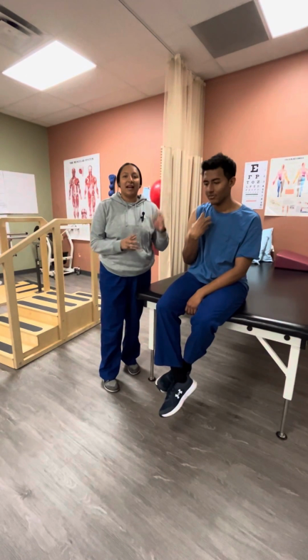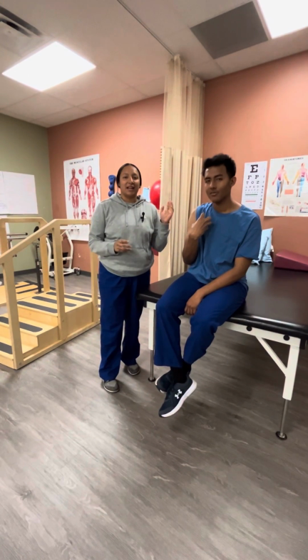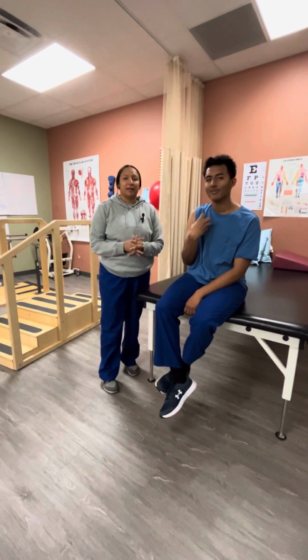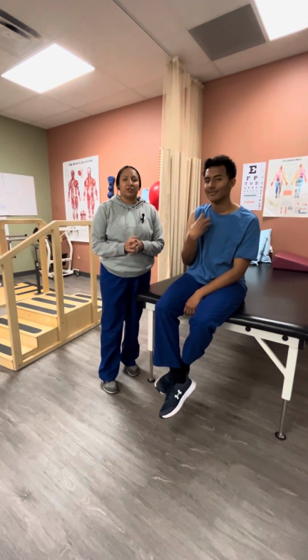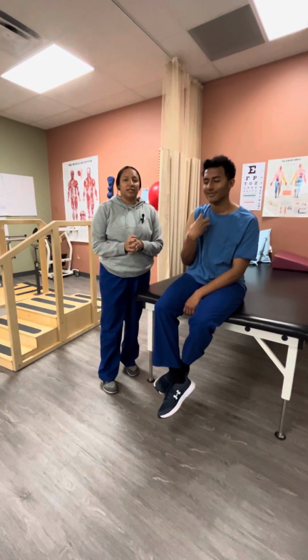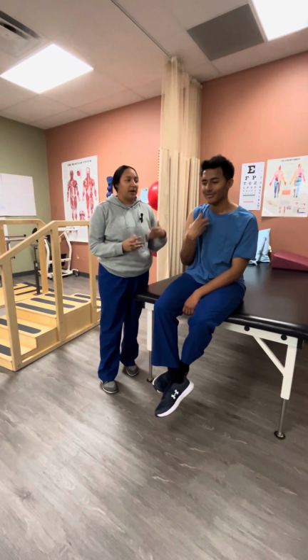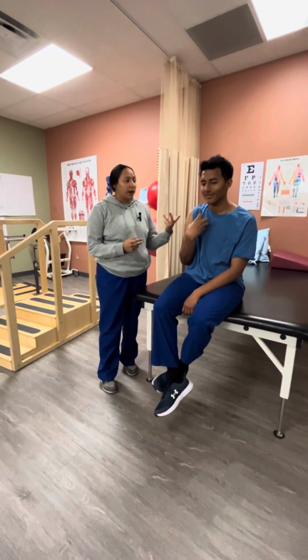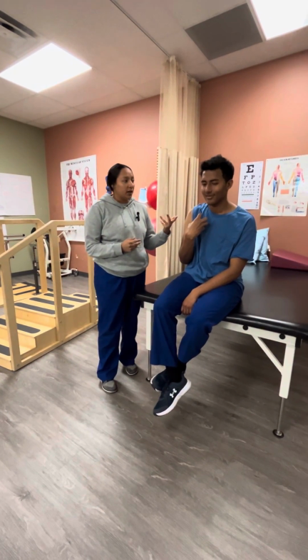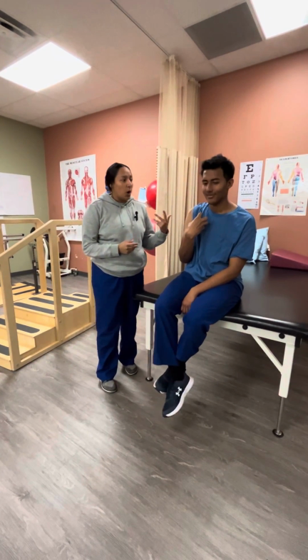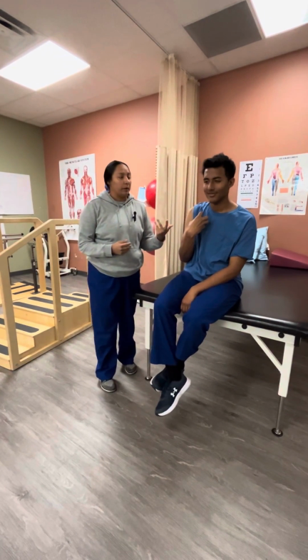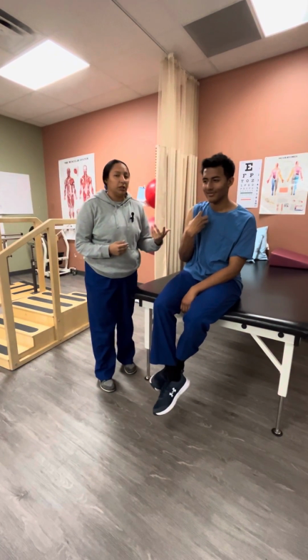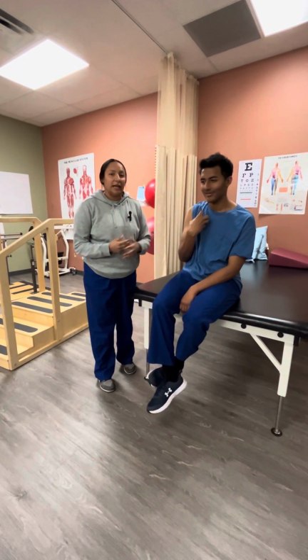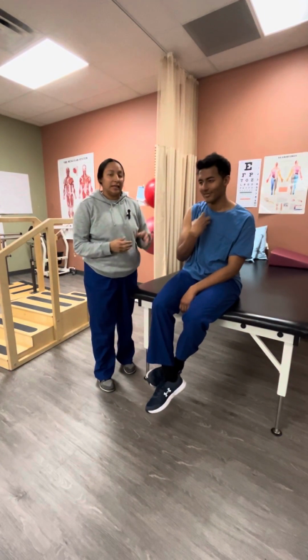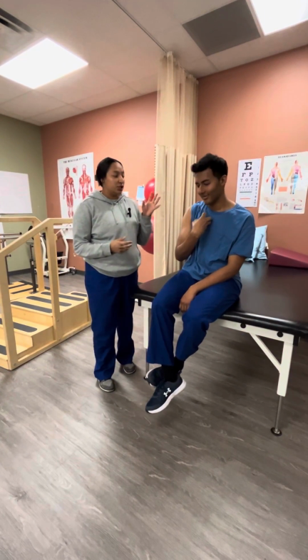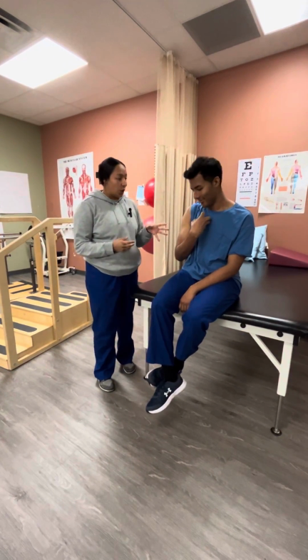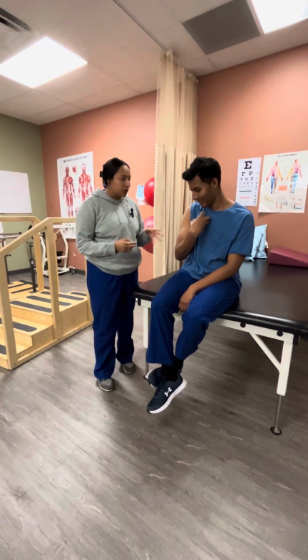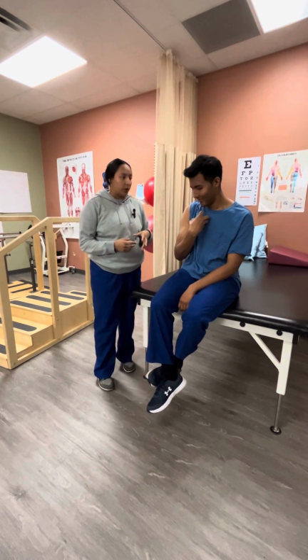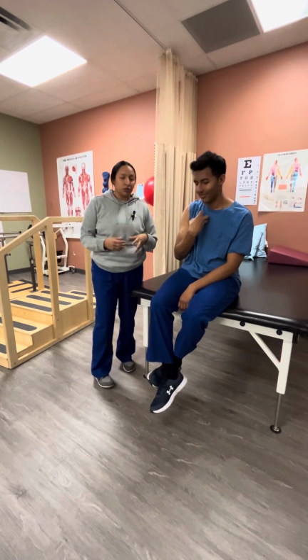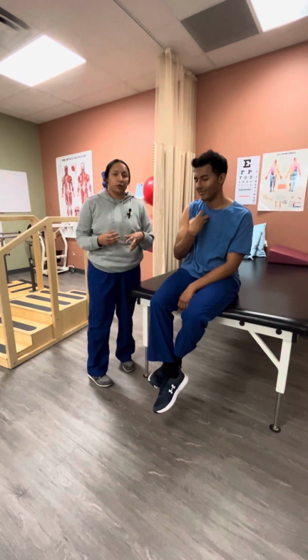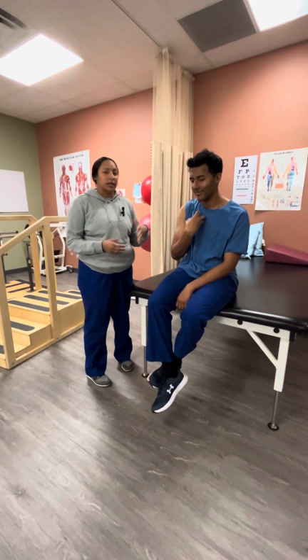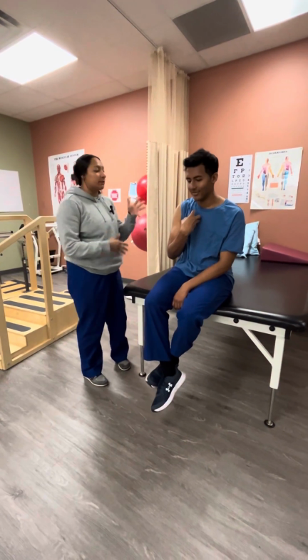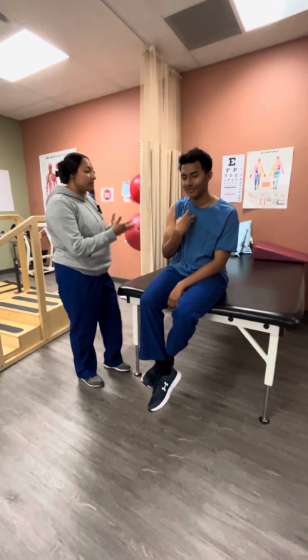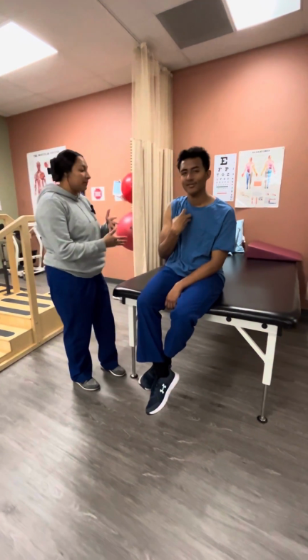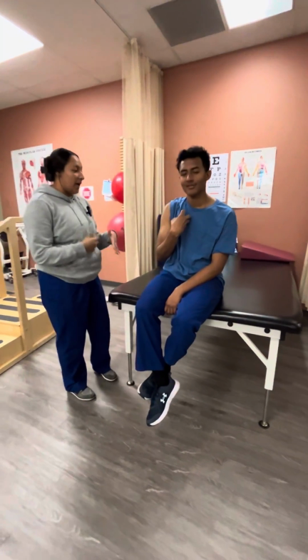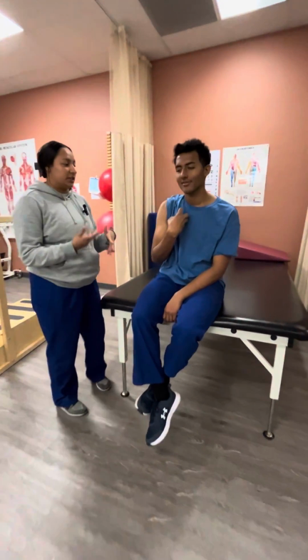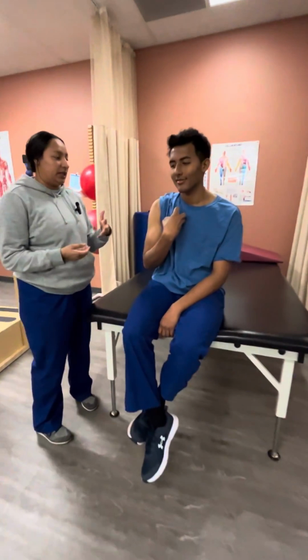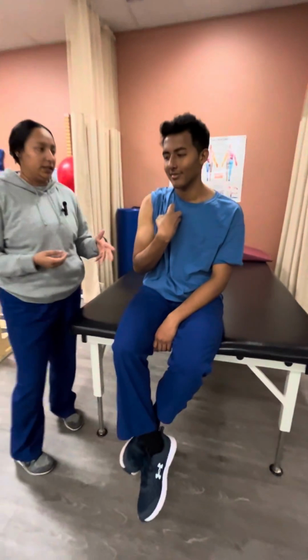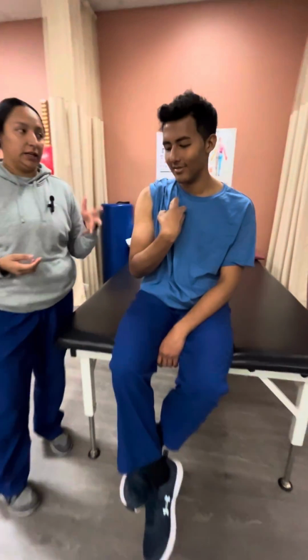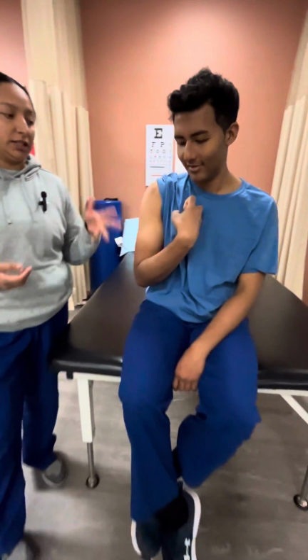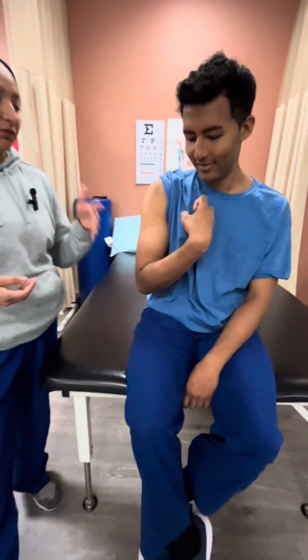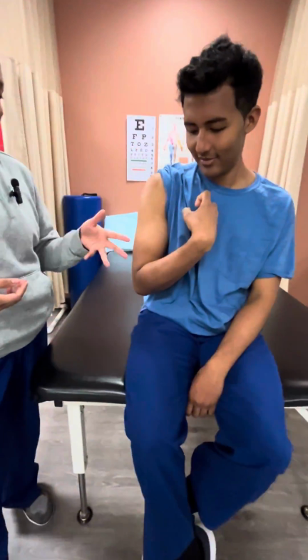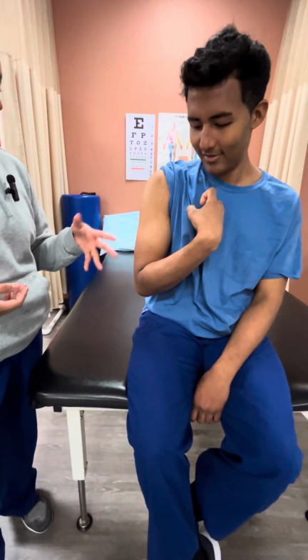Hi guys, my name is Adriana and today we have Brian here. What we're going to be looking at is his tone. So what I want to do first is kind of observe him. As you can see here, he's in a synergy flexion bias.